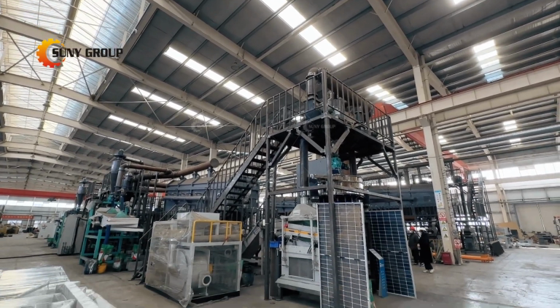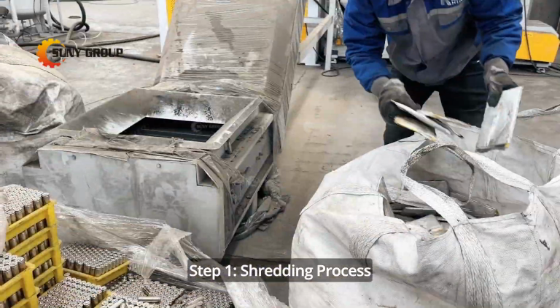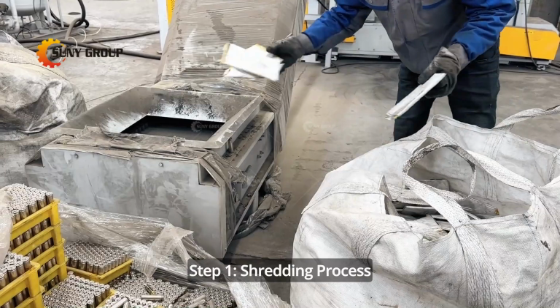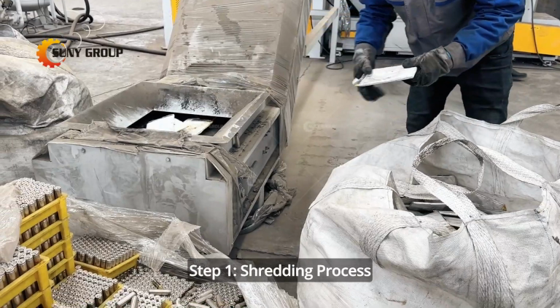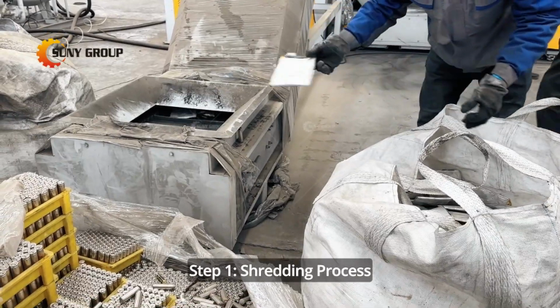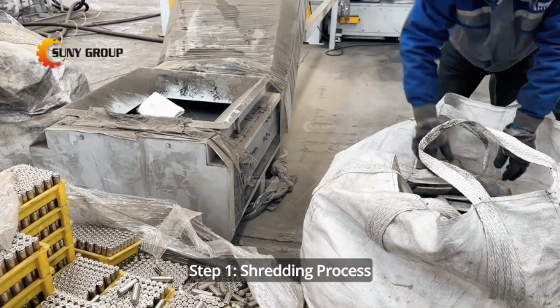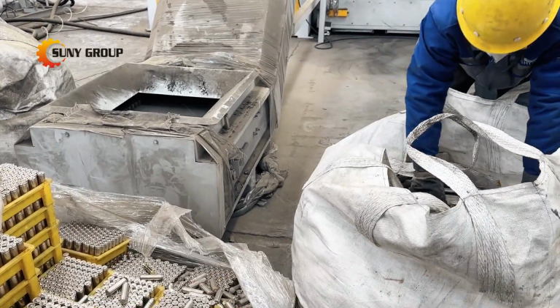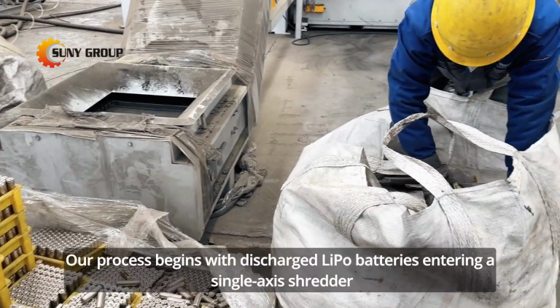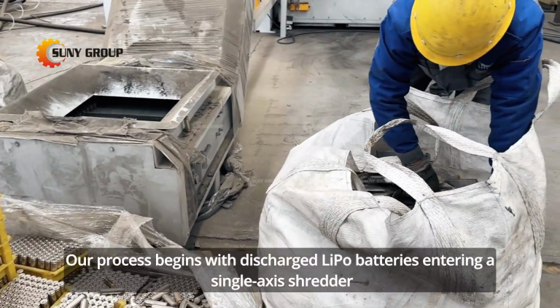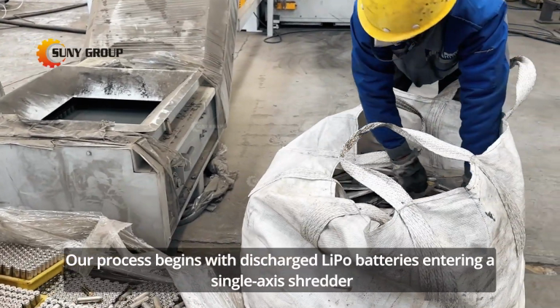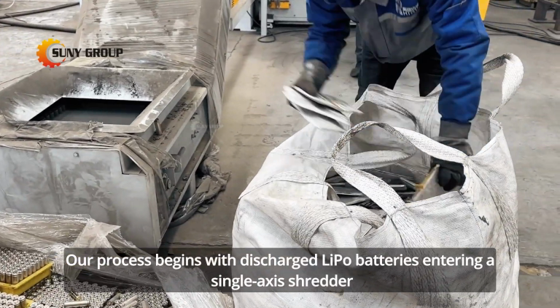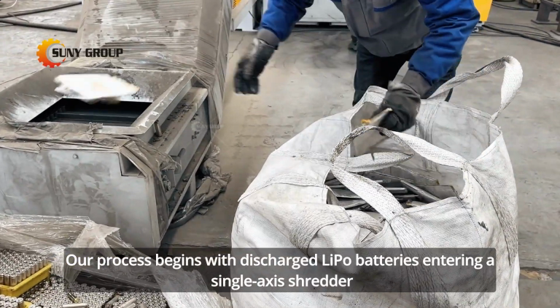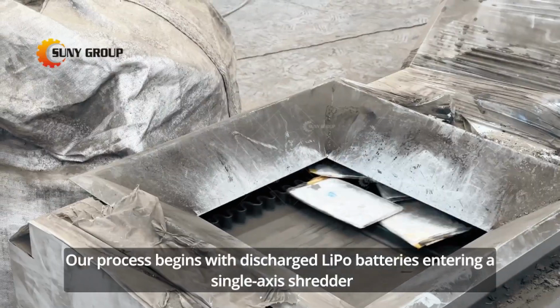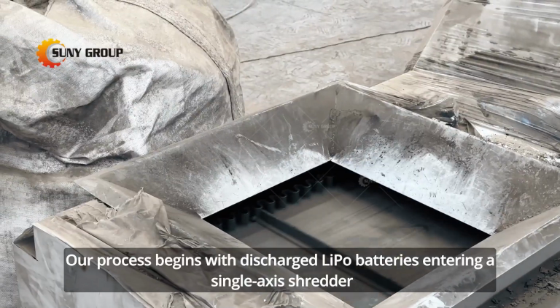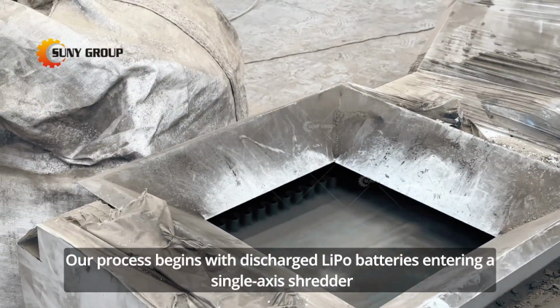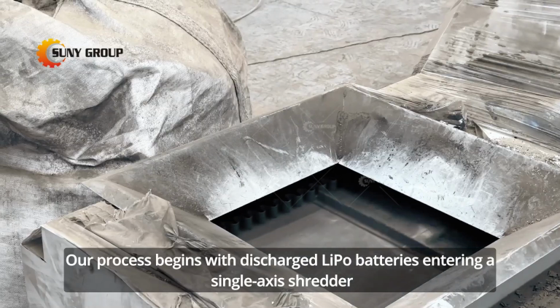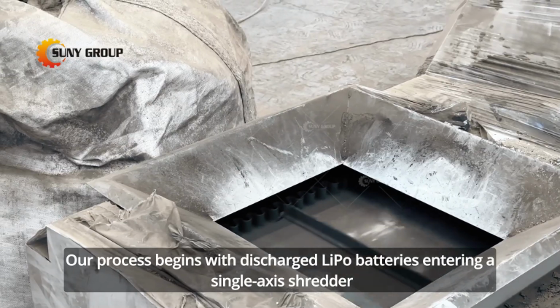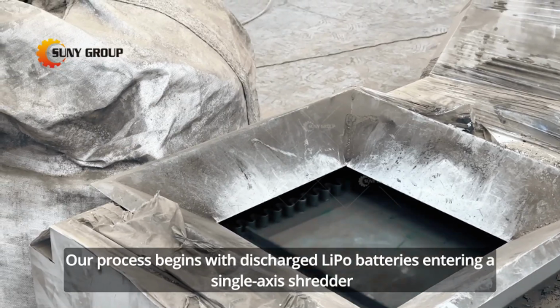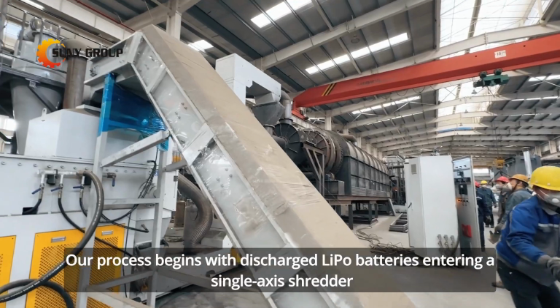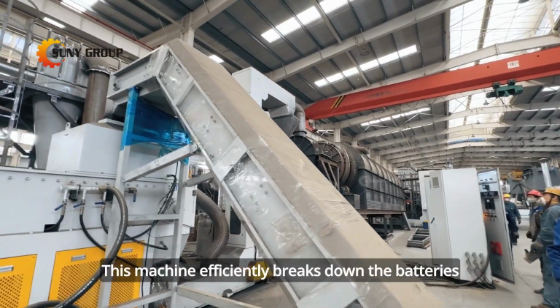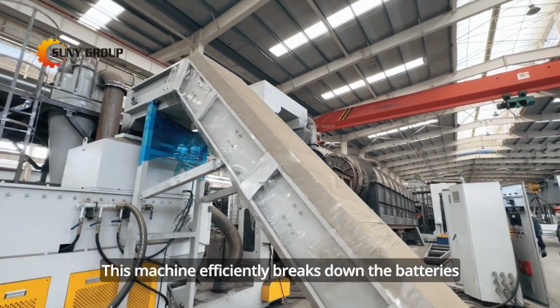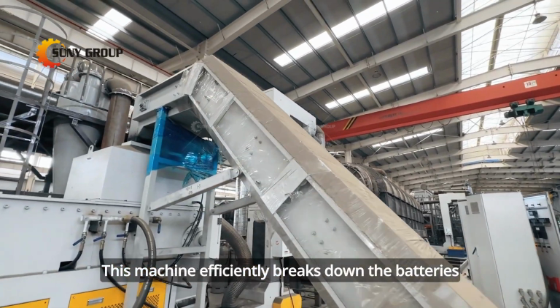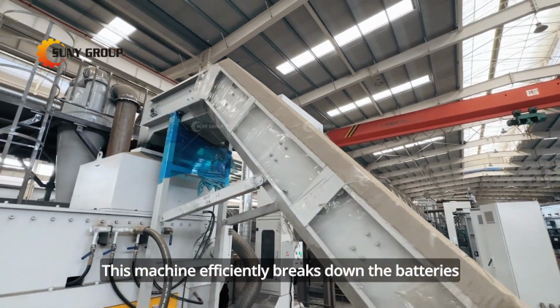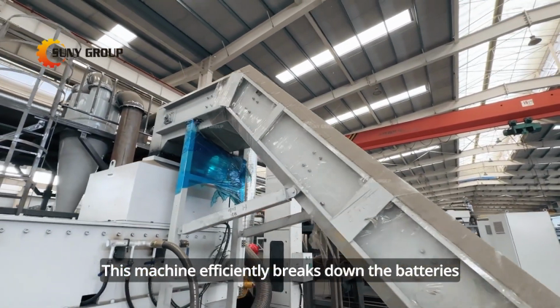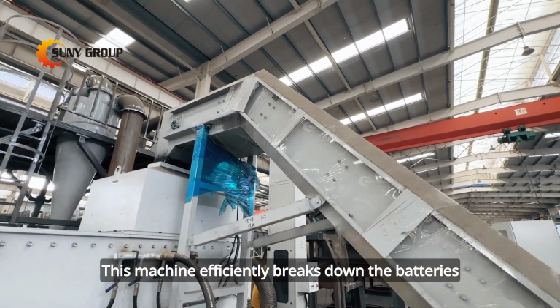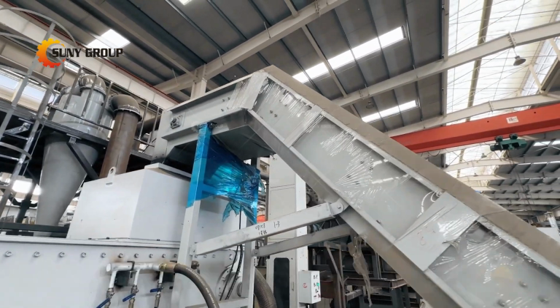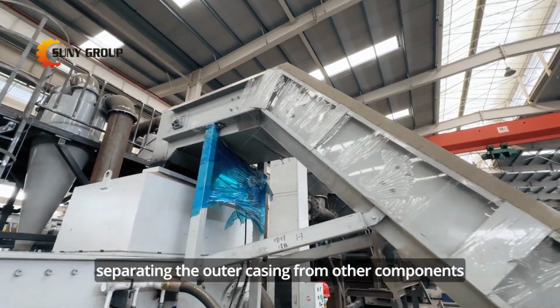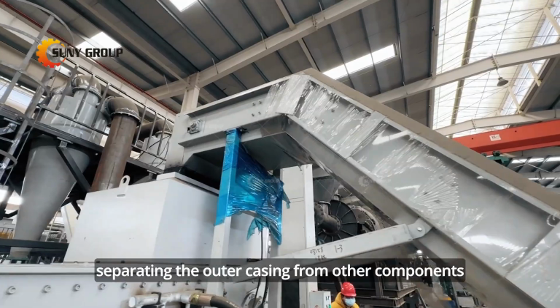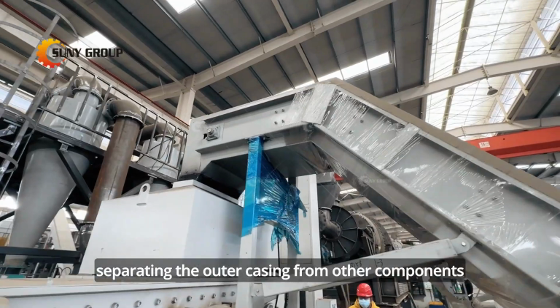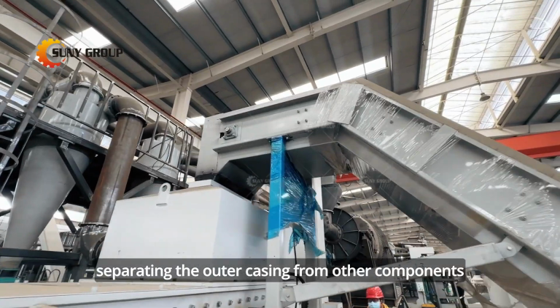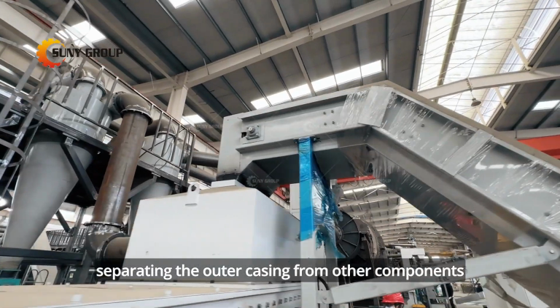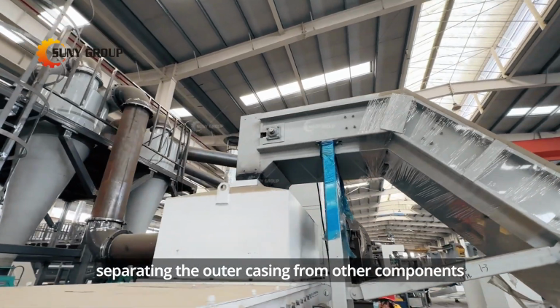Step 1: Shredding process. Our process begins with discharged LiPo batteries entering a single axis shredder. This machine efficiently breaks down the batteries, separating the outer casing from other components.